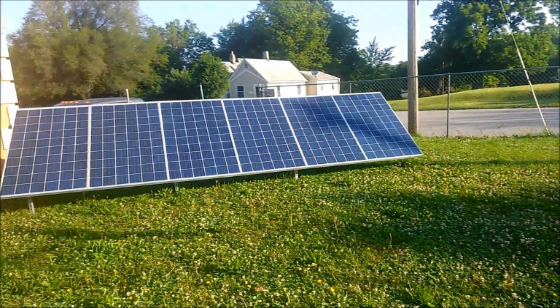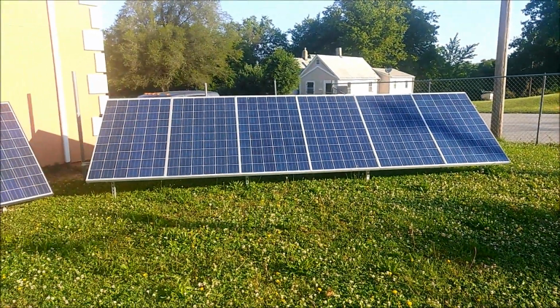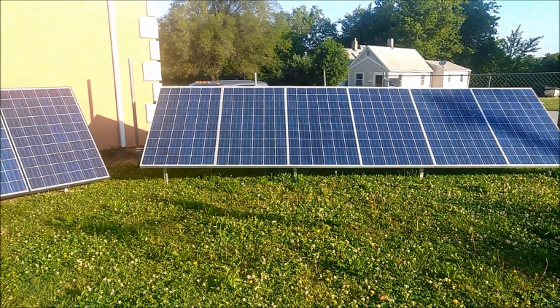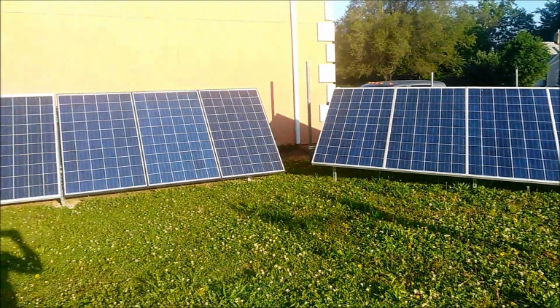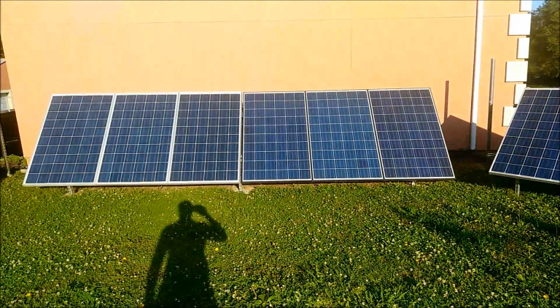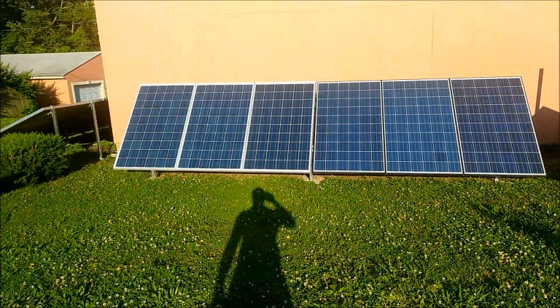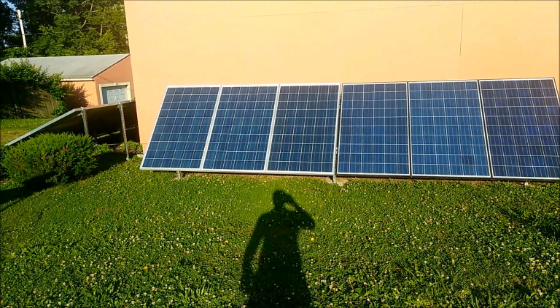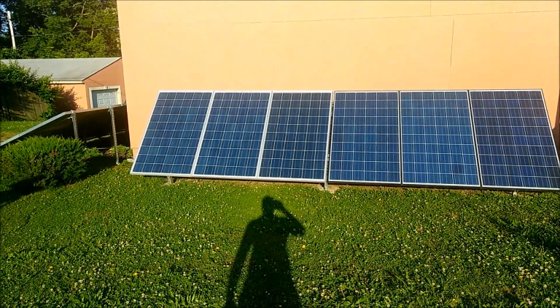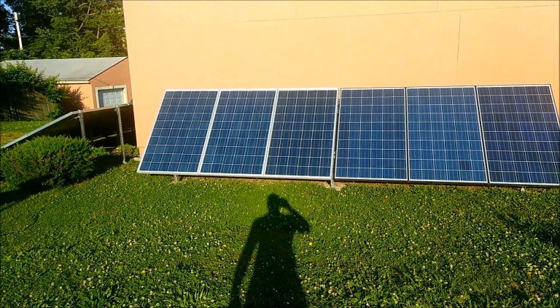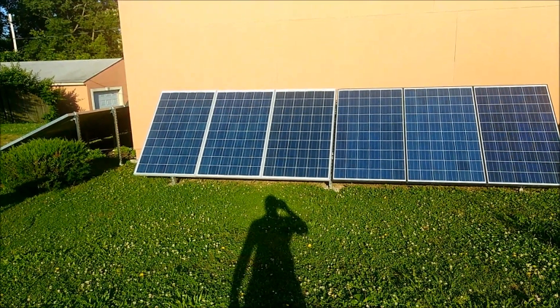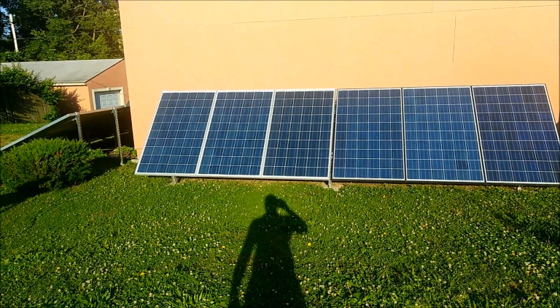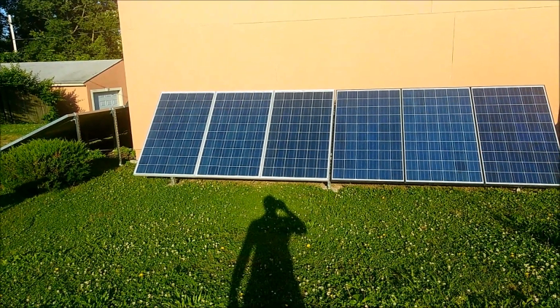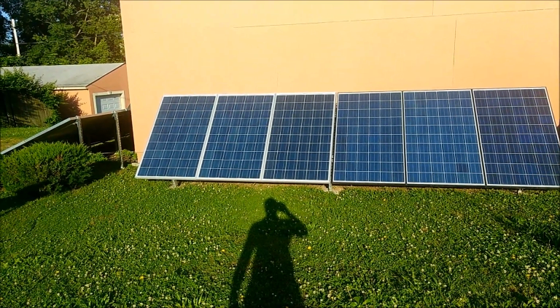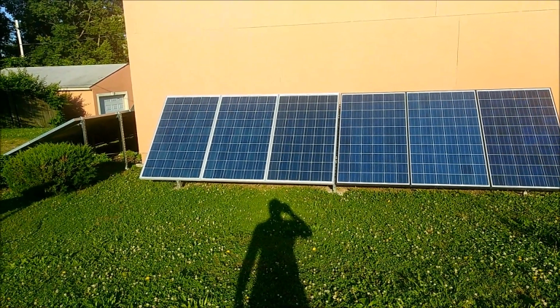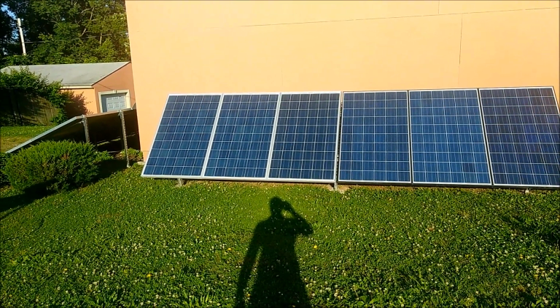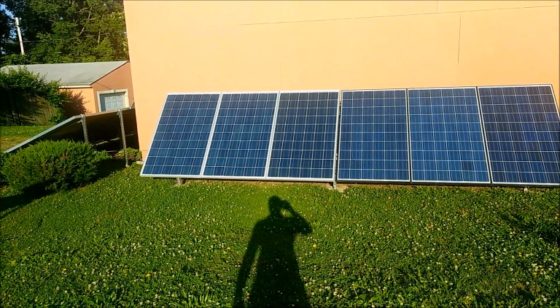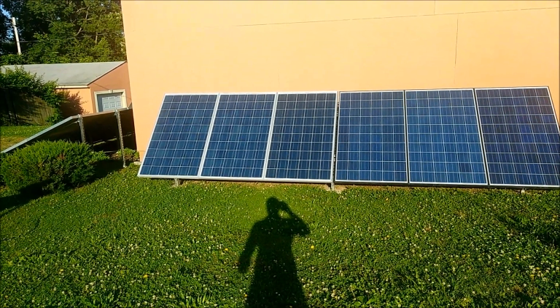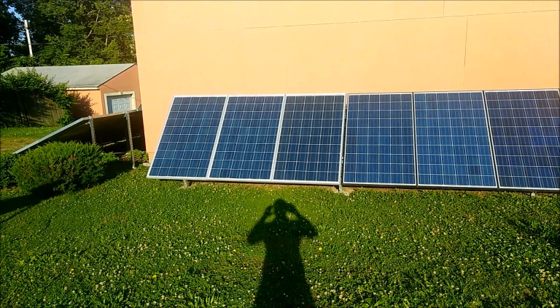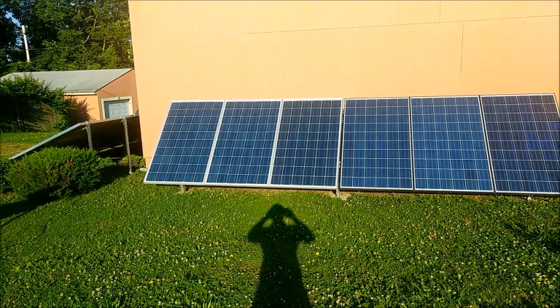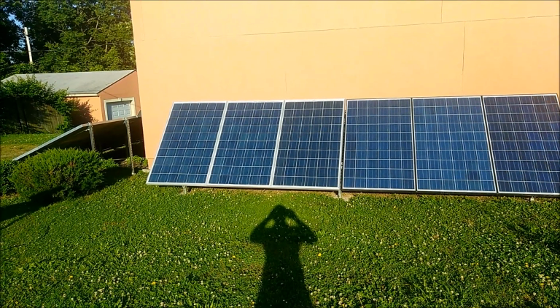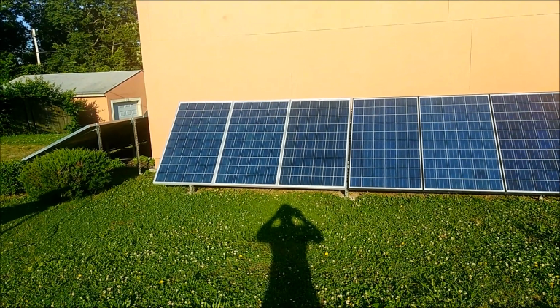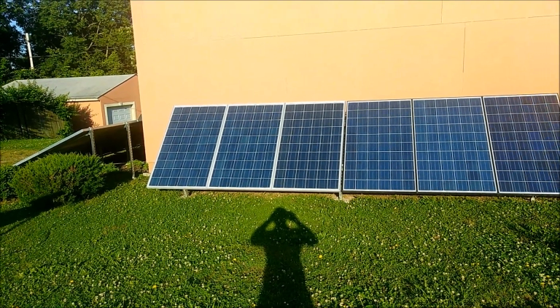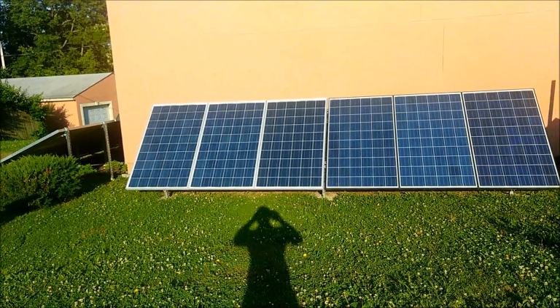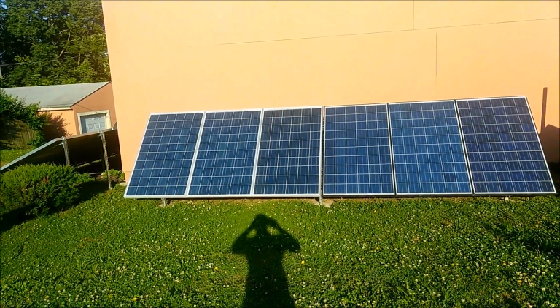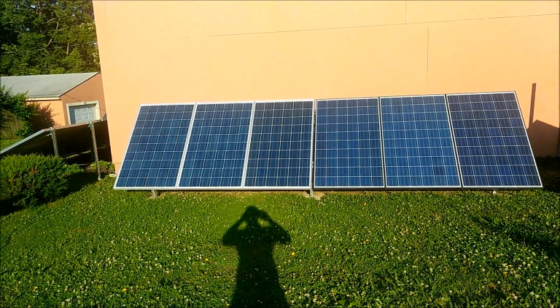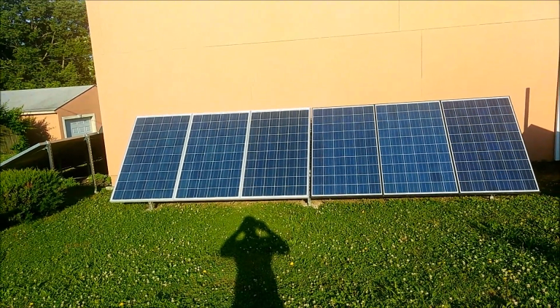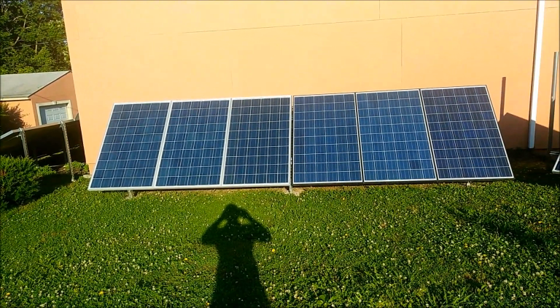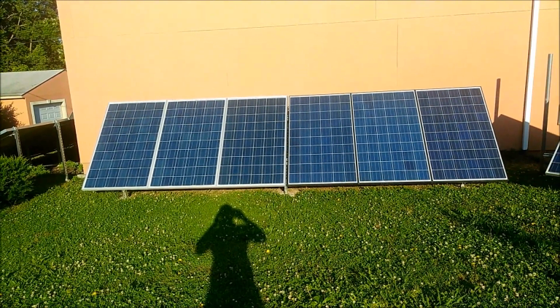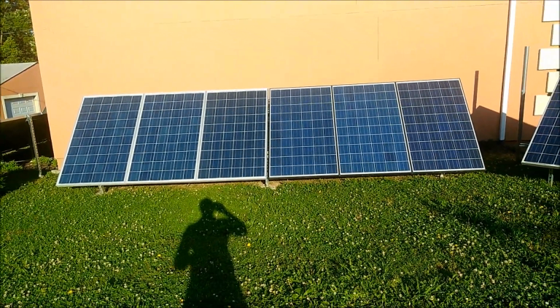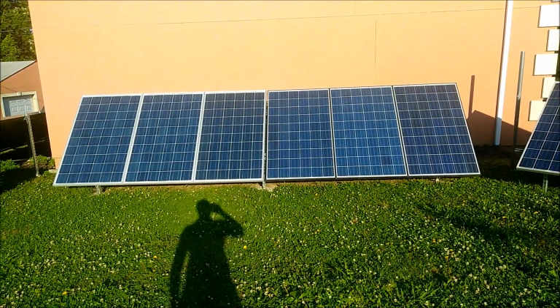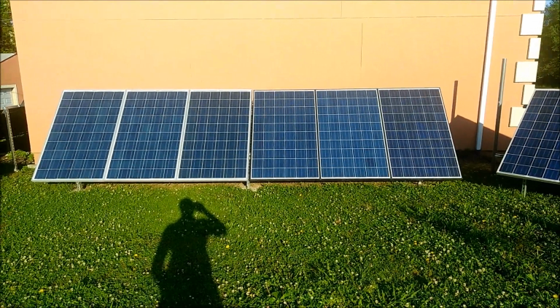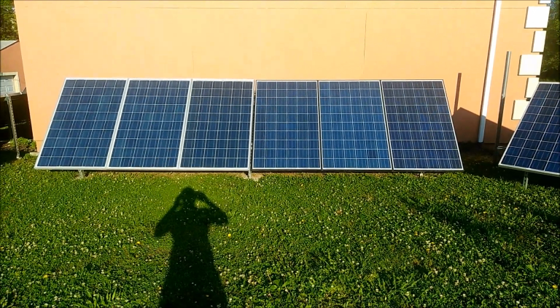So this is what we look like at 7:30 in the morning. I'm going to come back out here in about another hour and we'll see where we're at then.